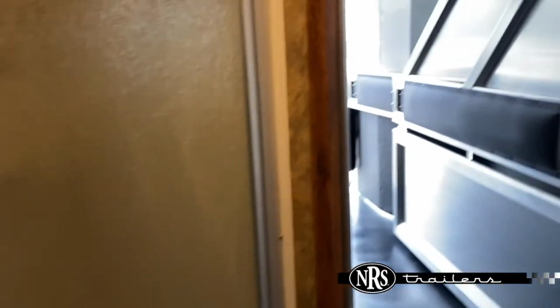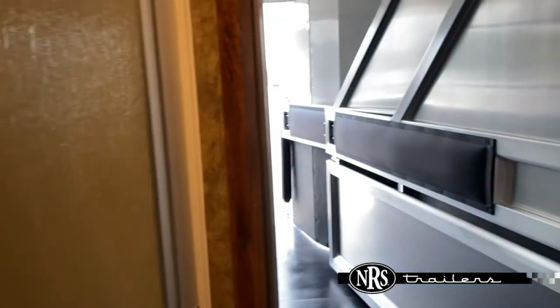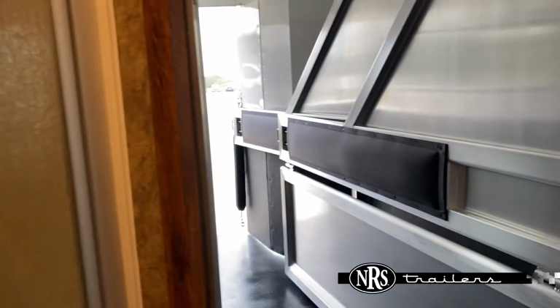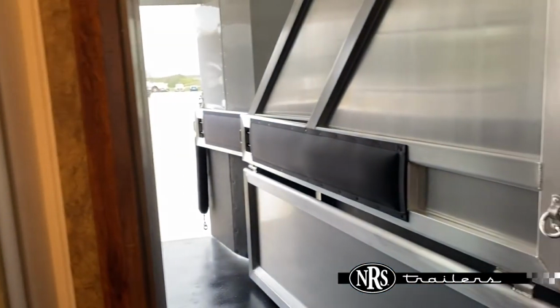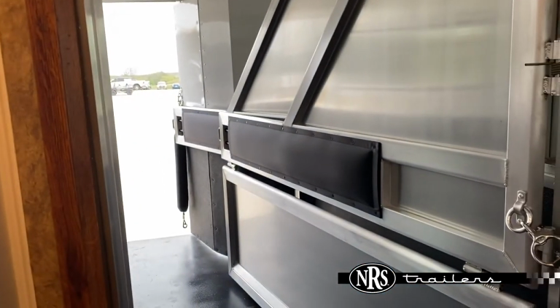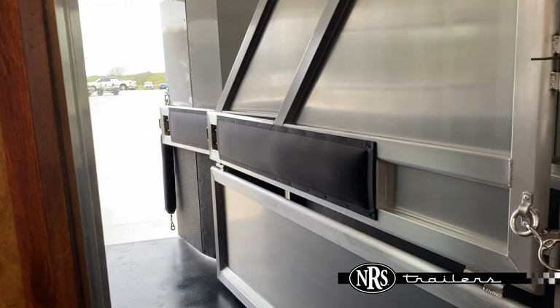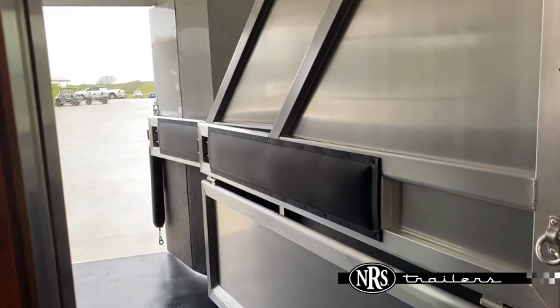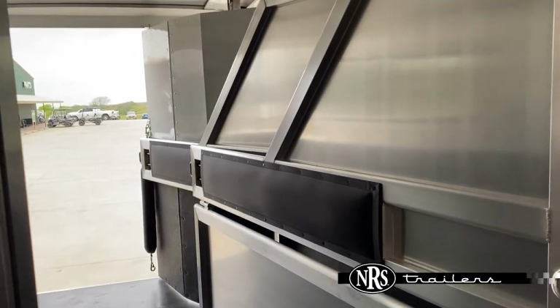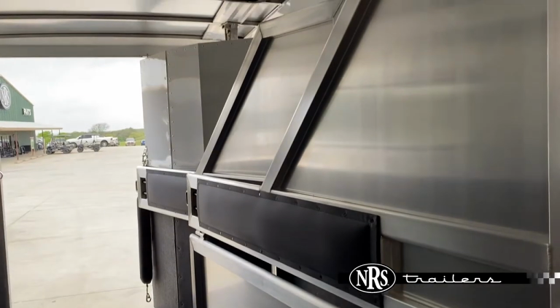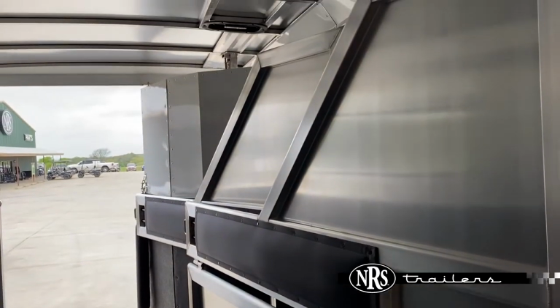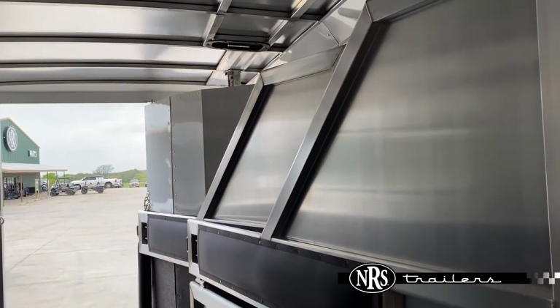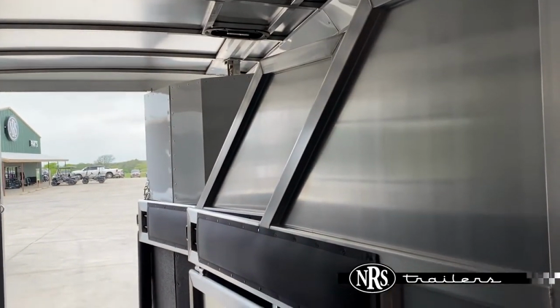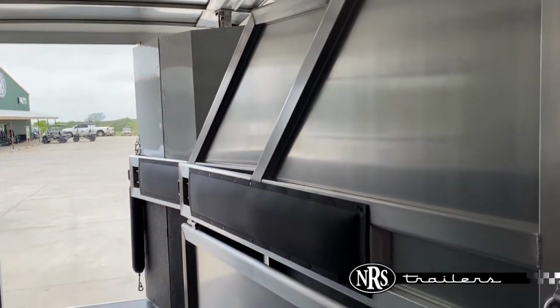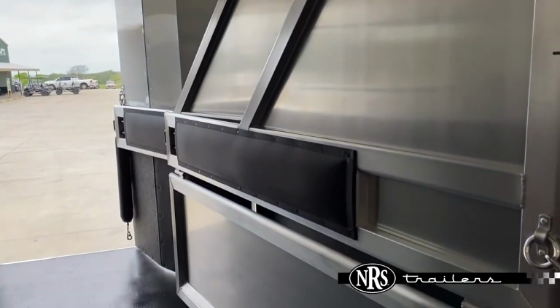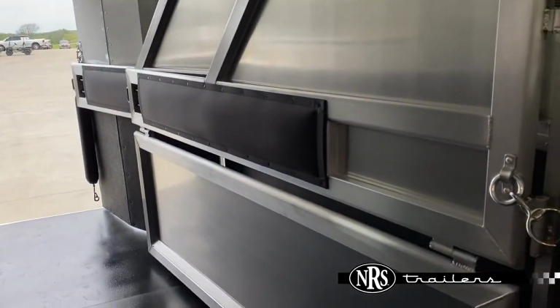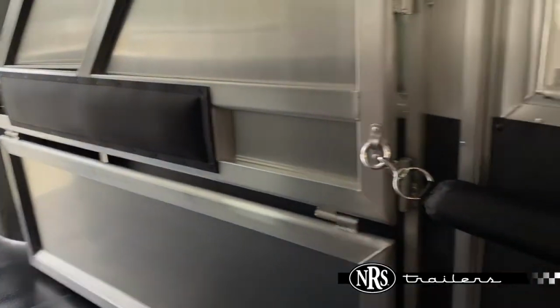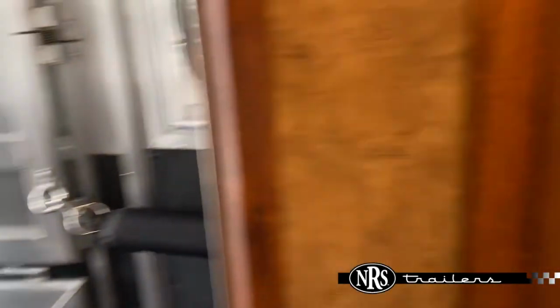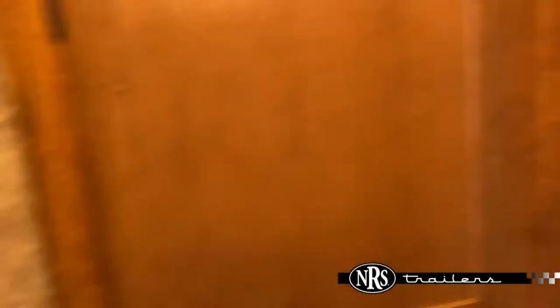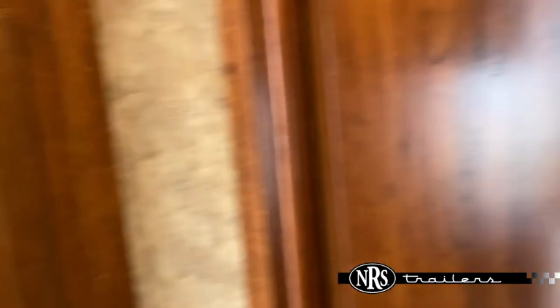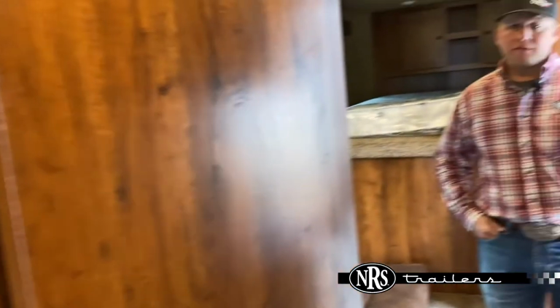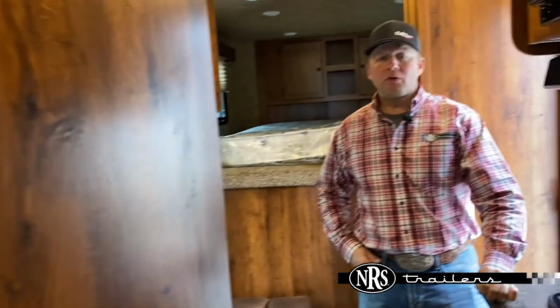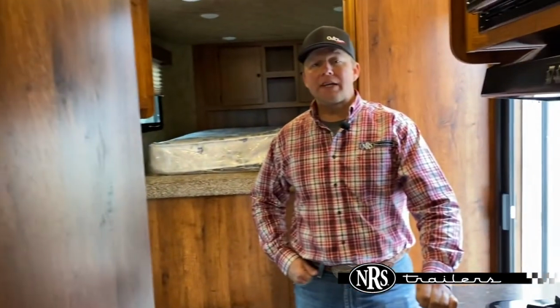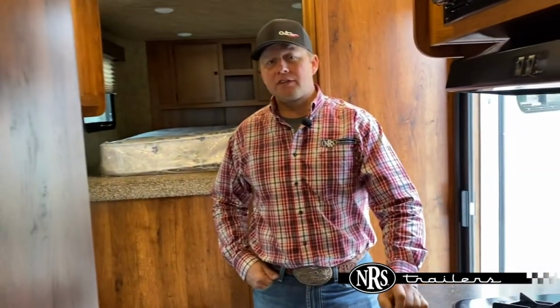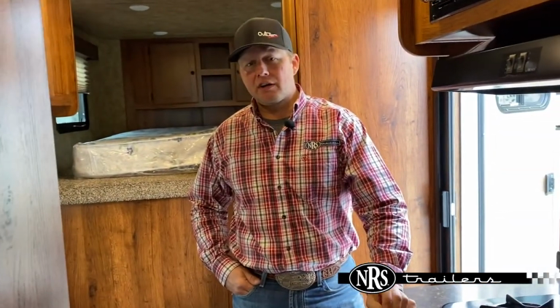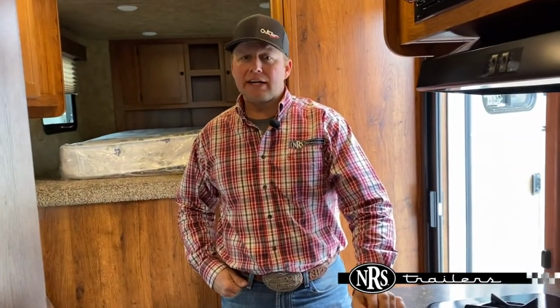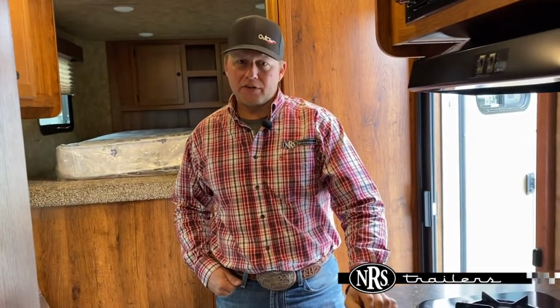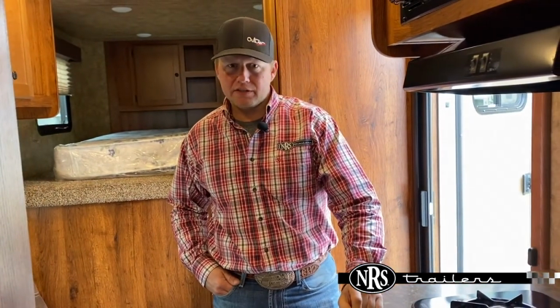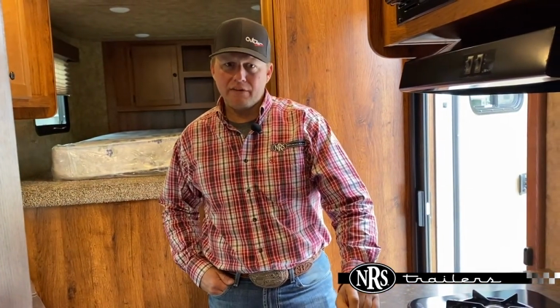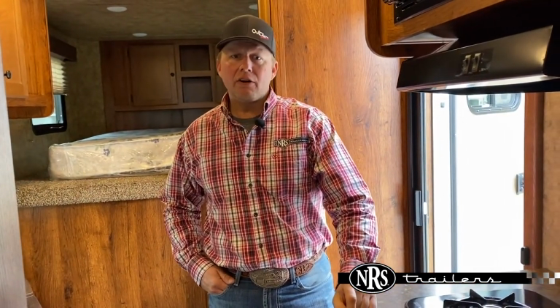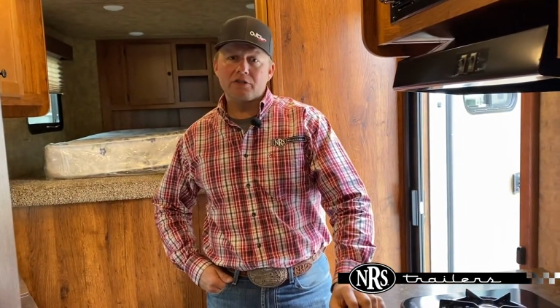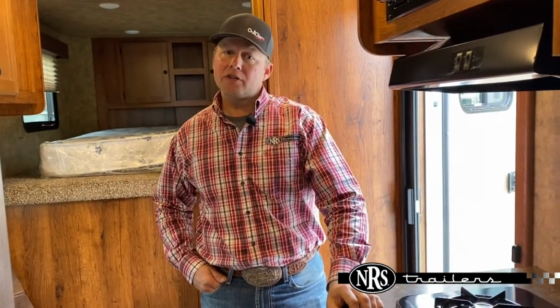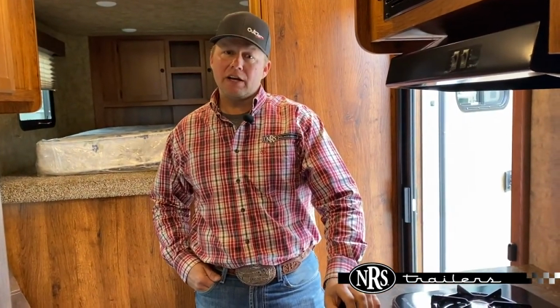In the horse area, you have a walkthrough door into that with the stud divider and padded dividers. If you need more information on this trailer, contact any of our sales staff at NRSTrailers.com.